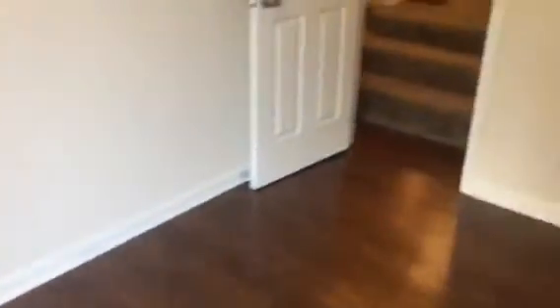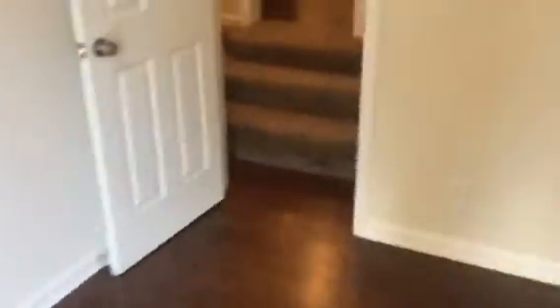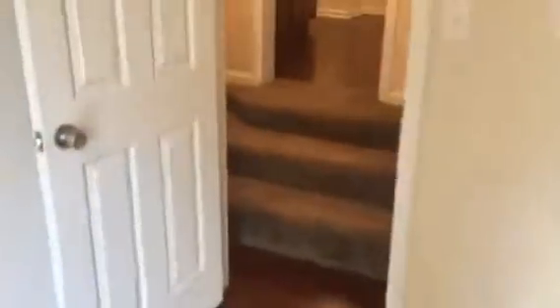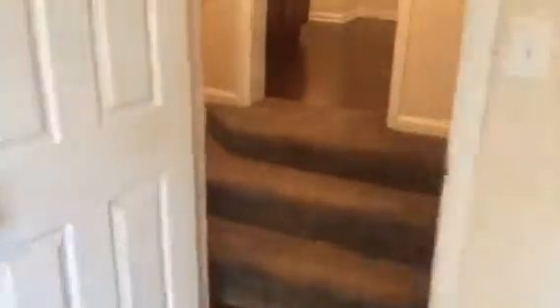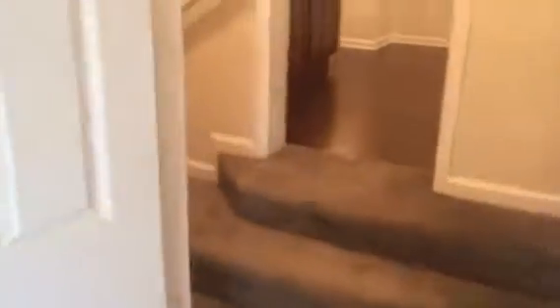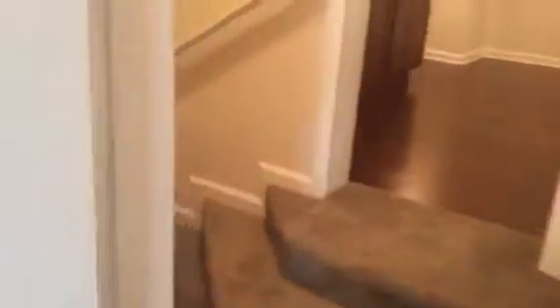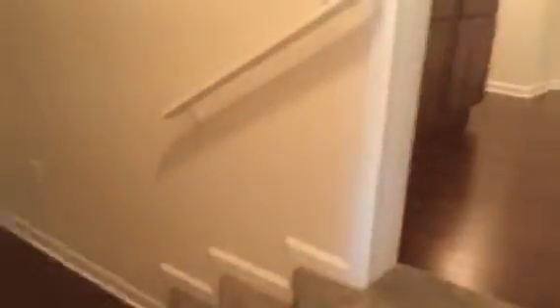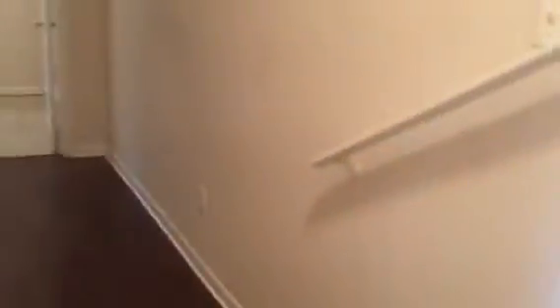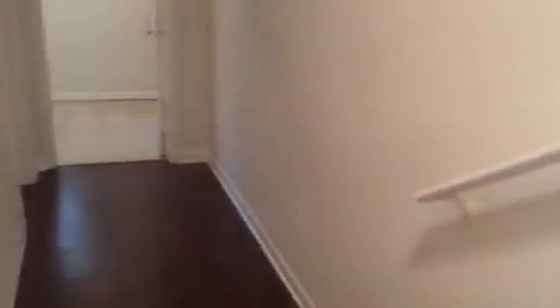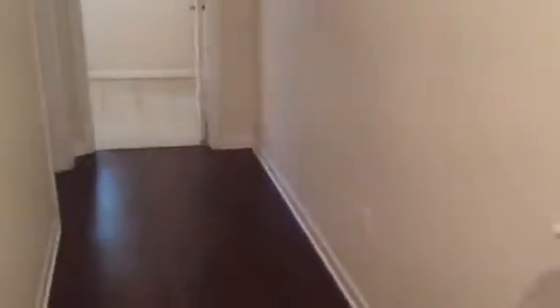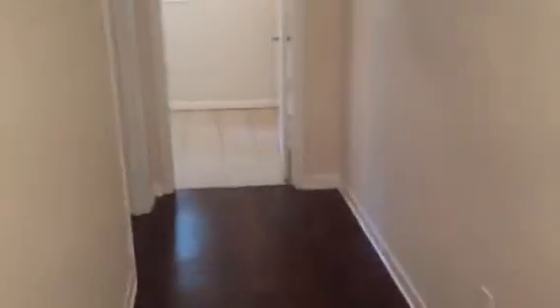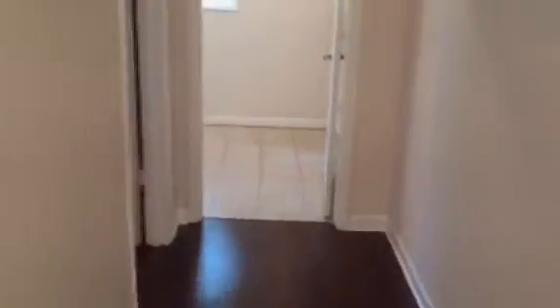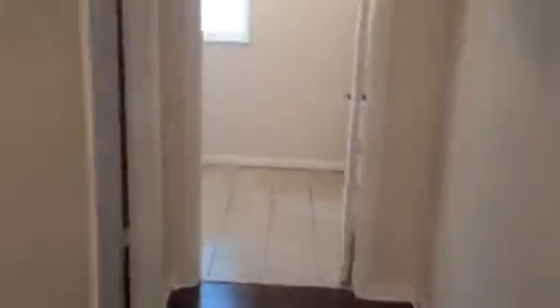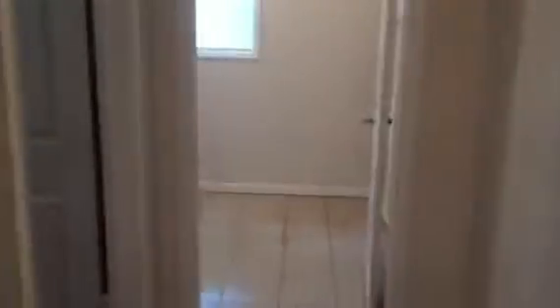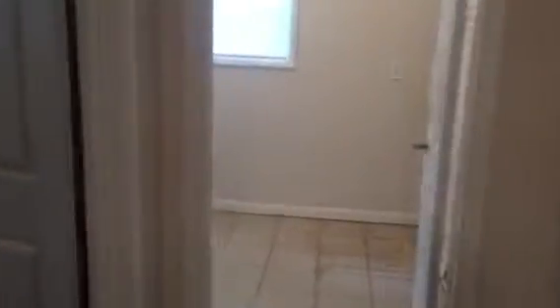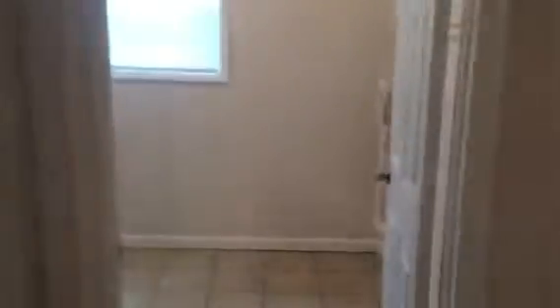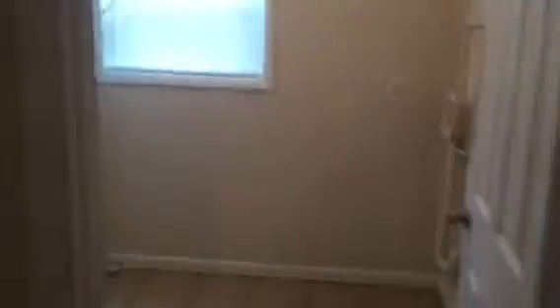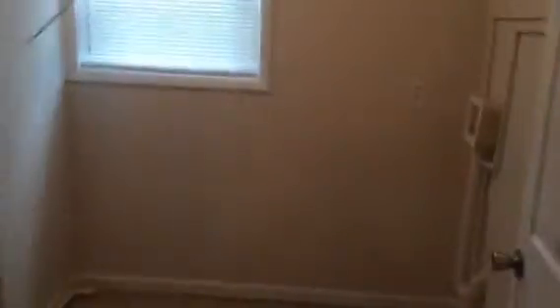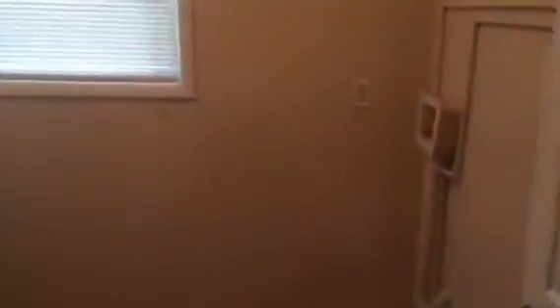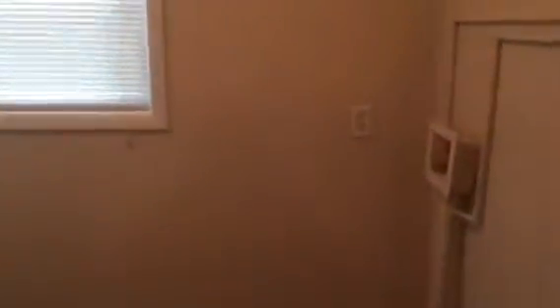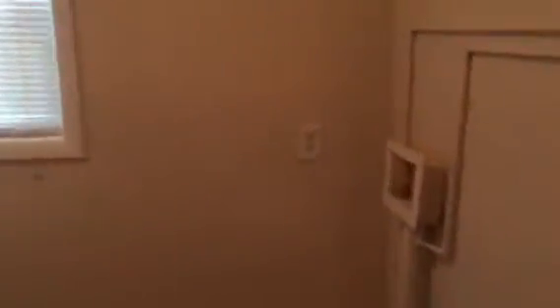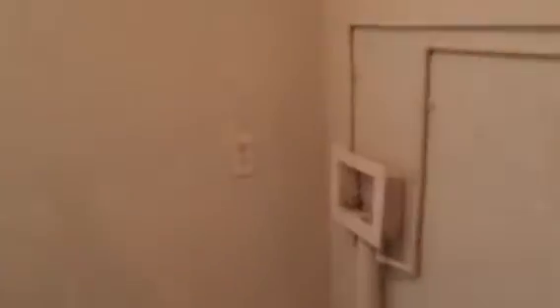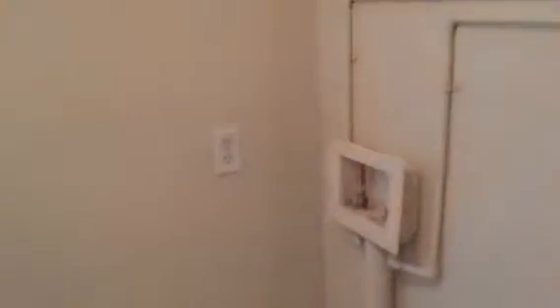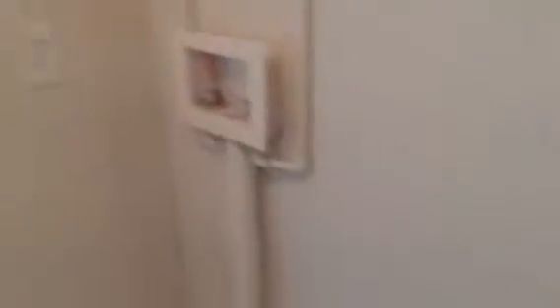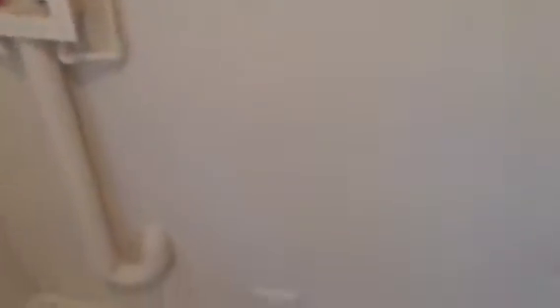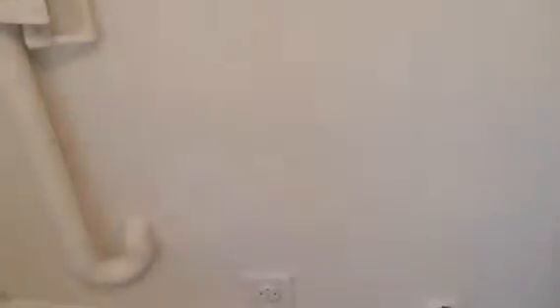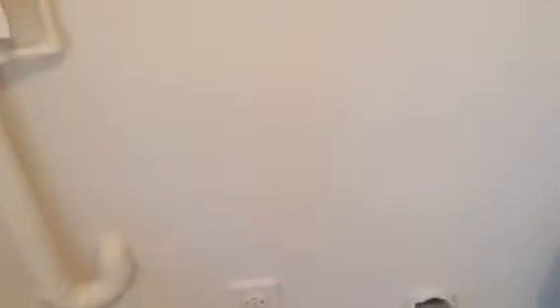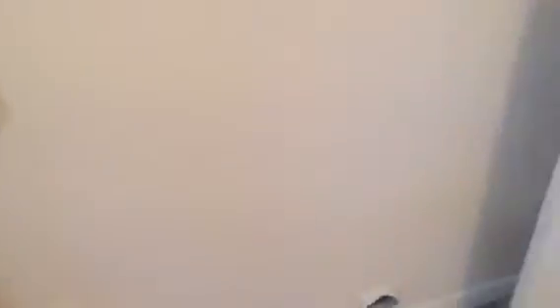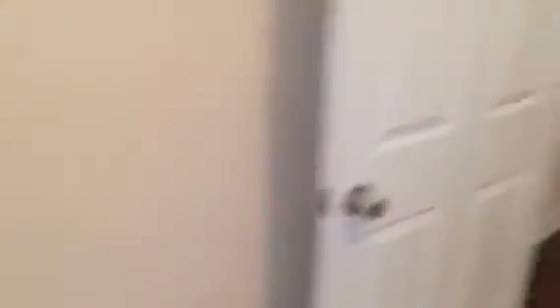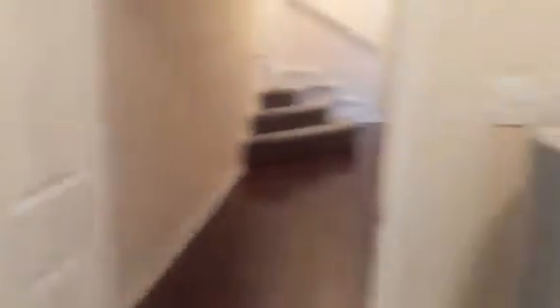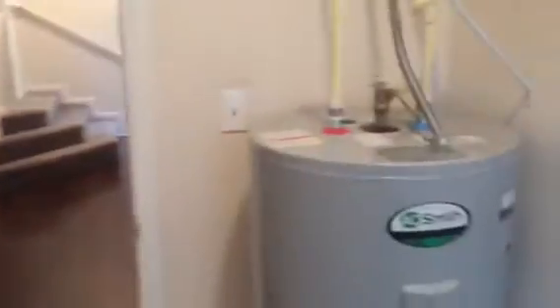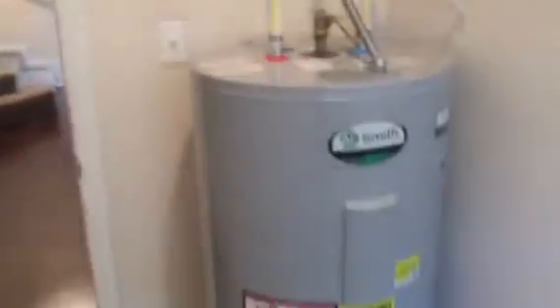We'll go out of this bedroom and down your hall. Straight ahead will be your laundry room with your washer and dryer hook-ups, along with your new water heater.